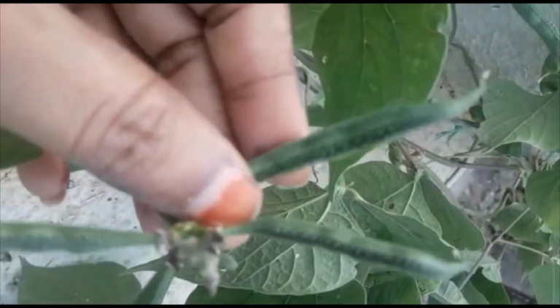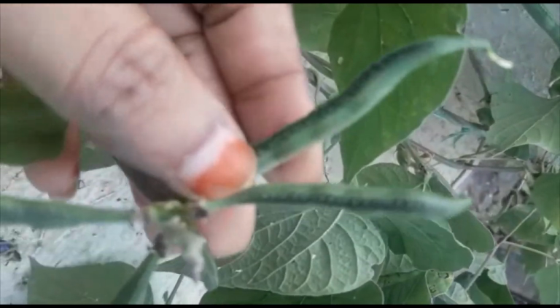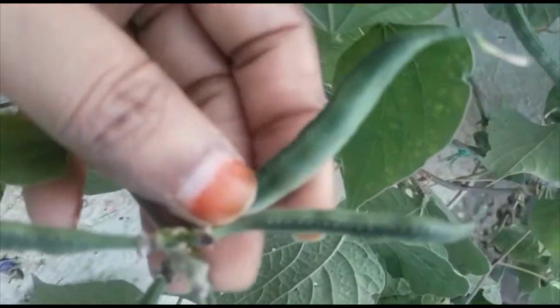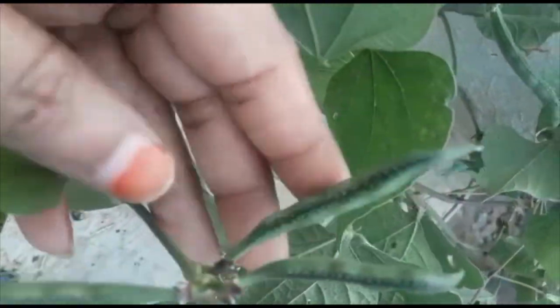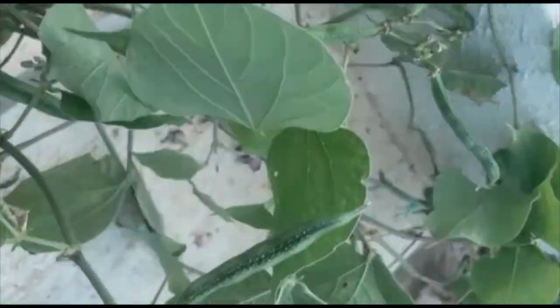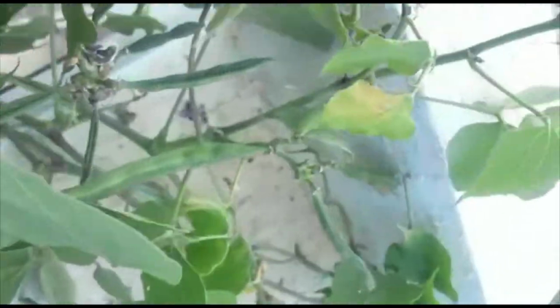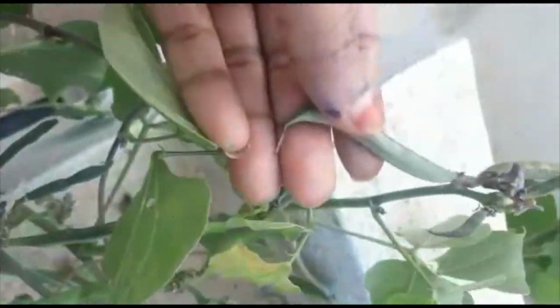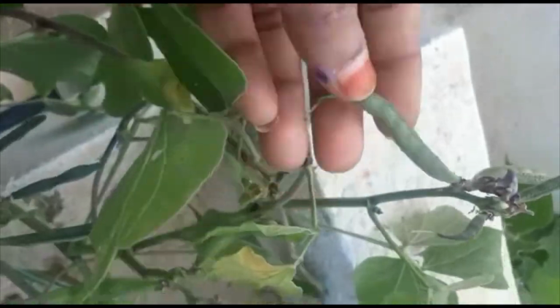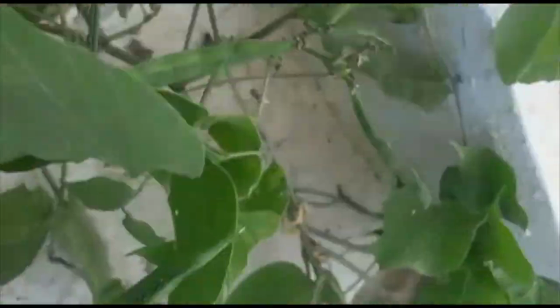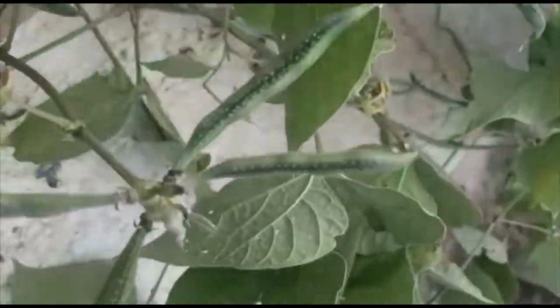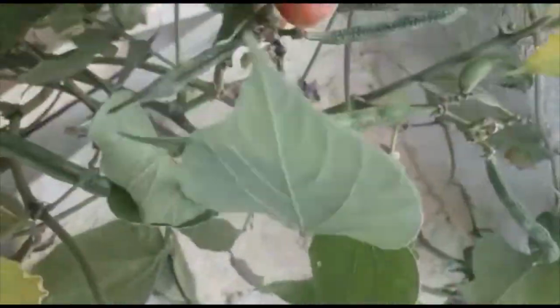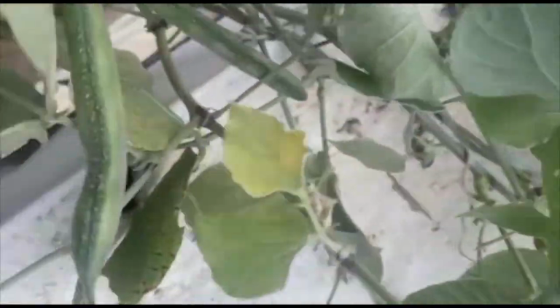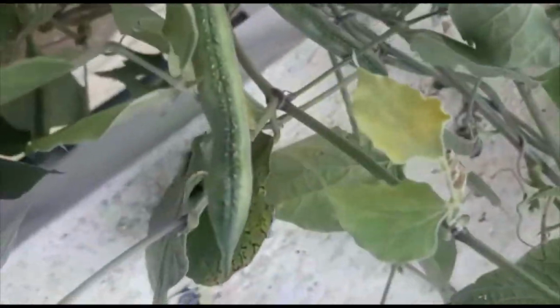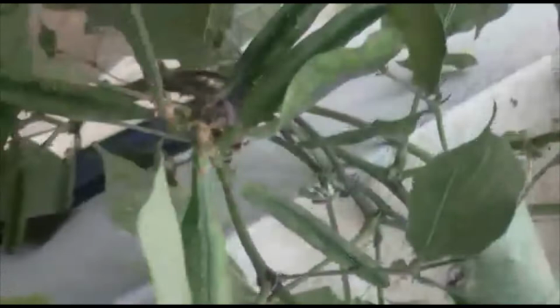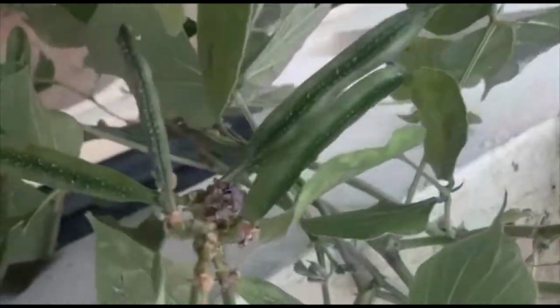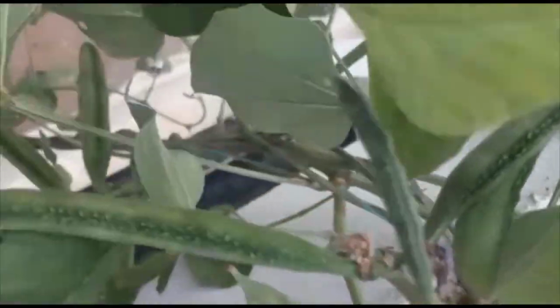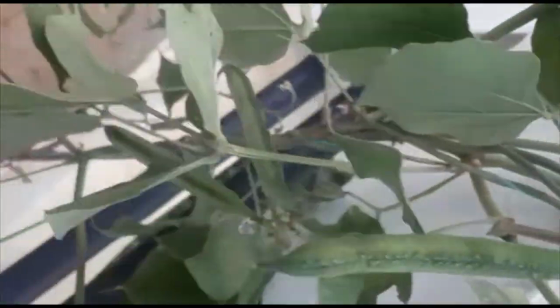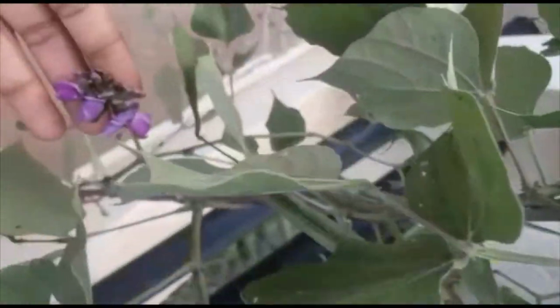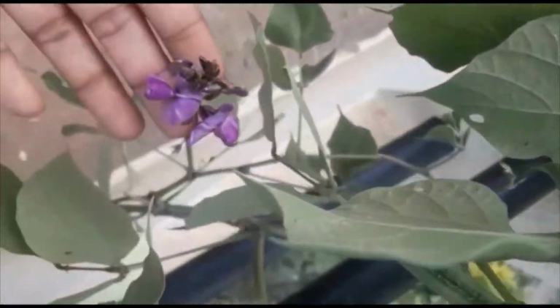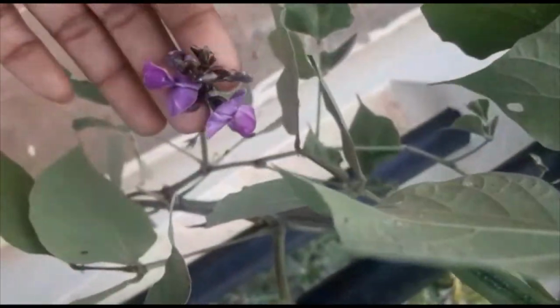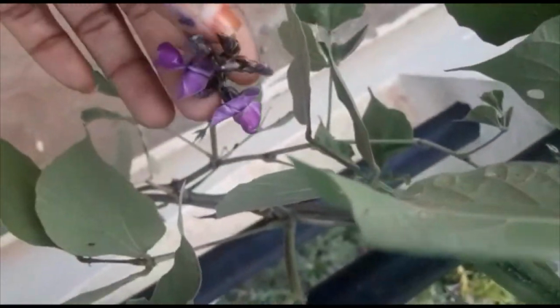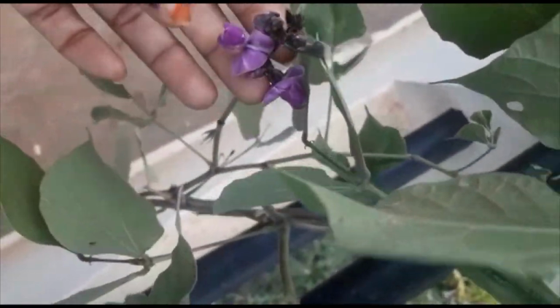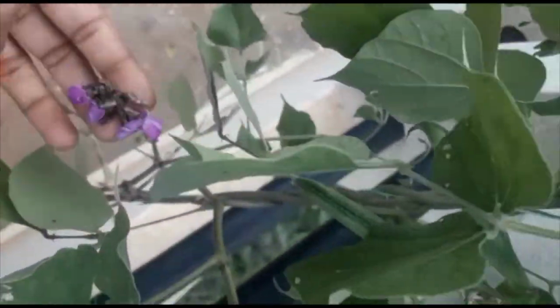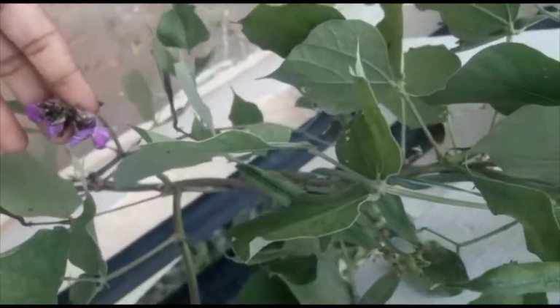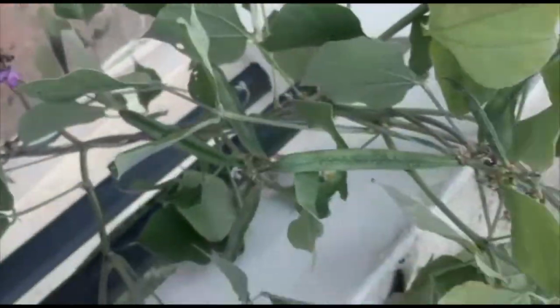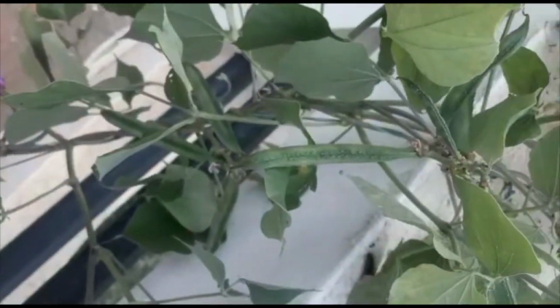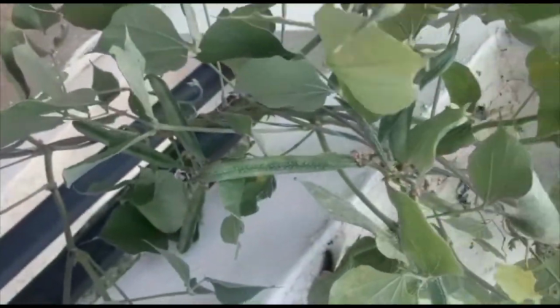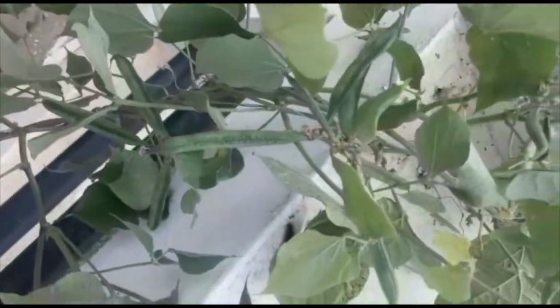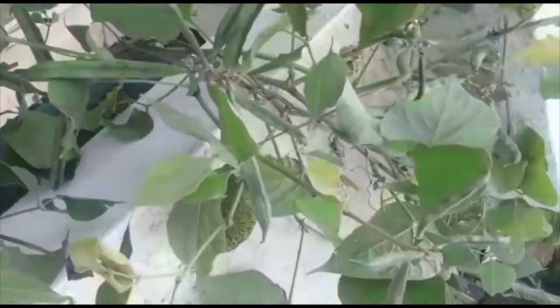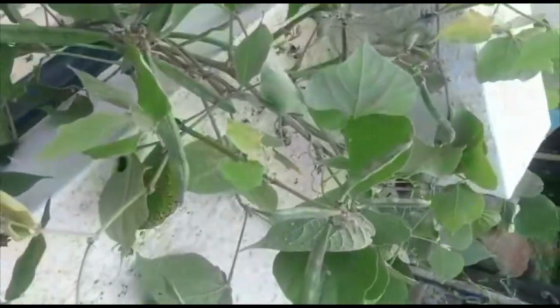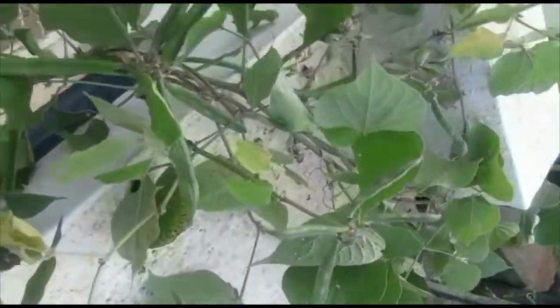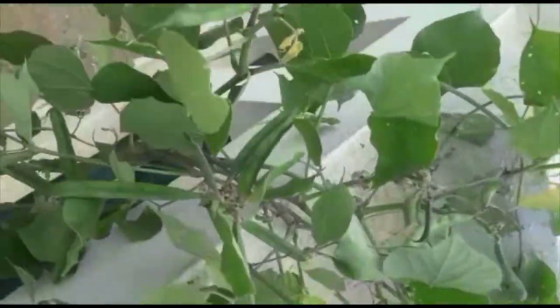The buds are very healthy. After 10 days, some buds have transformed into flowers, and the flowers have transformed into pods. You can see the healthy pods everywhere.